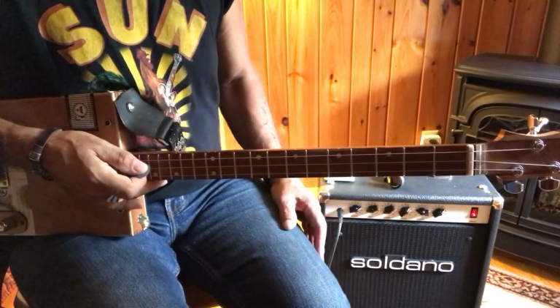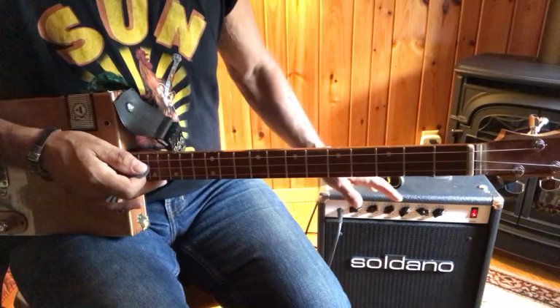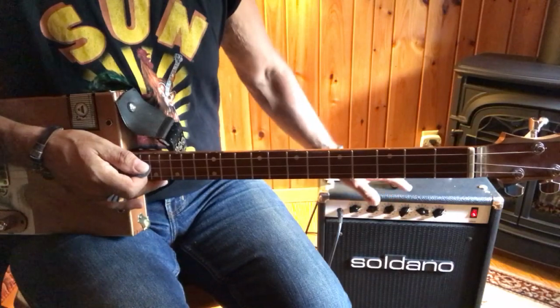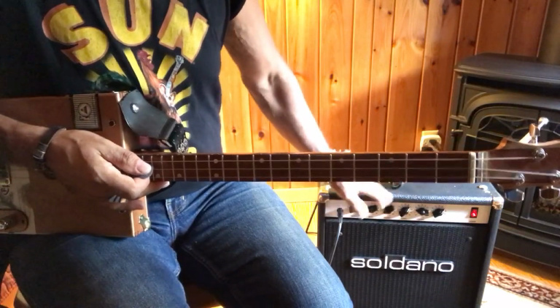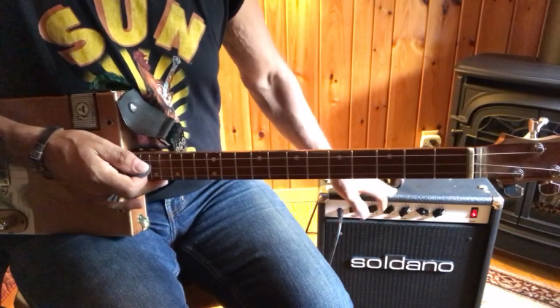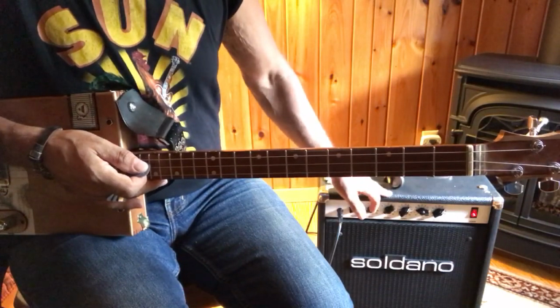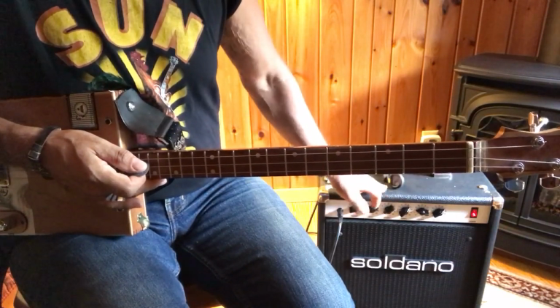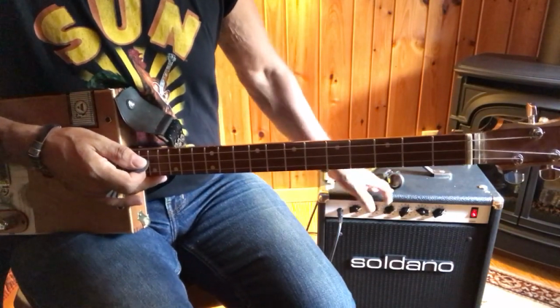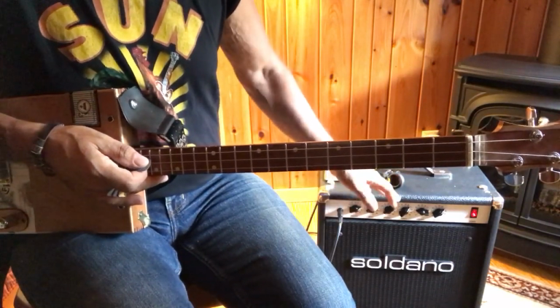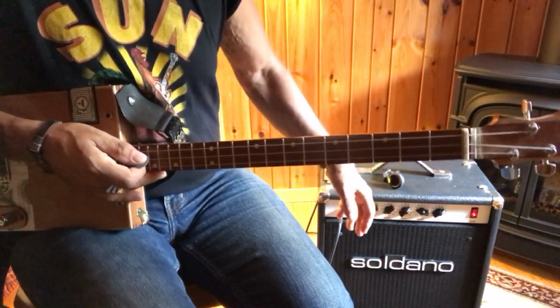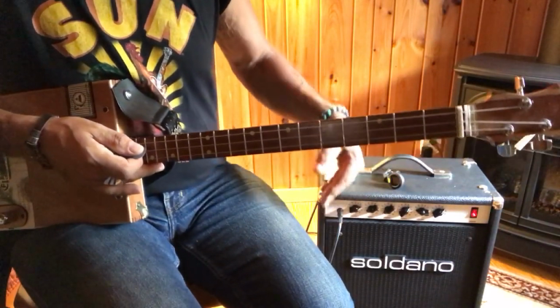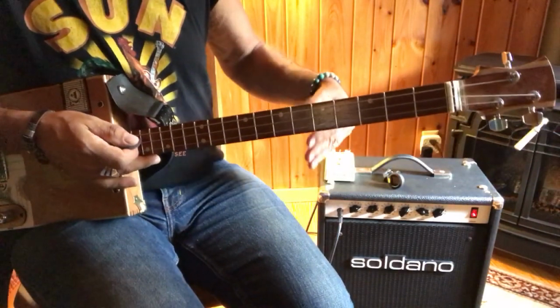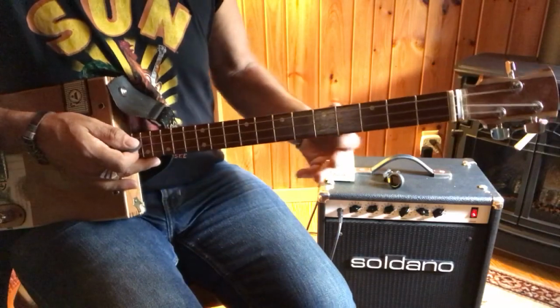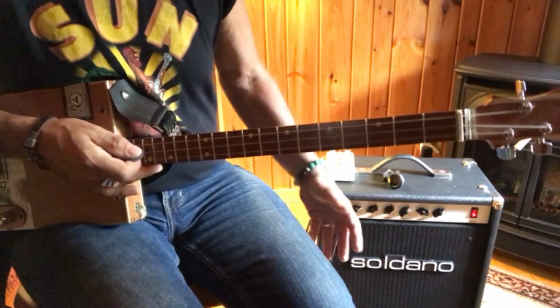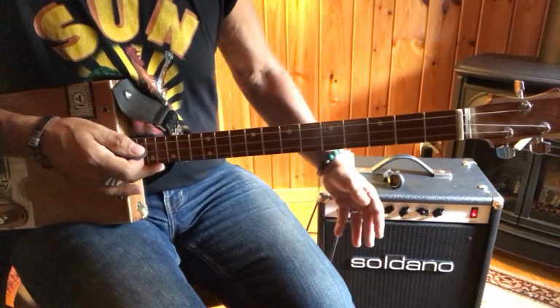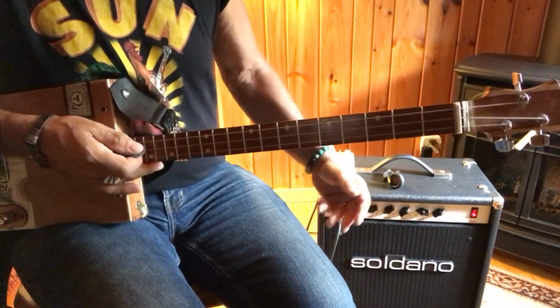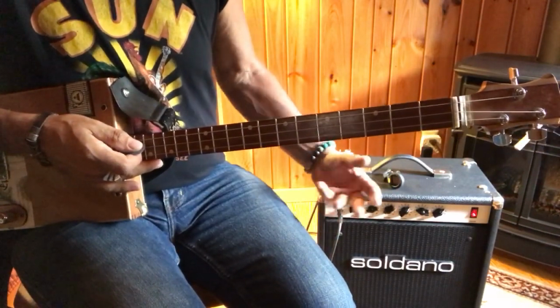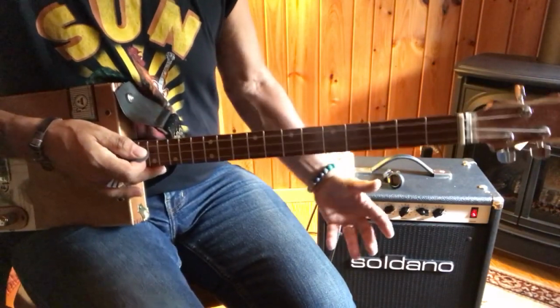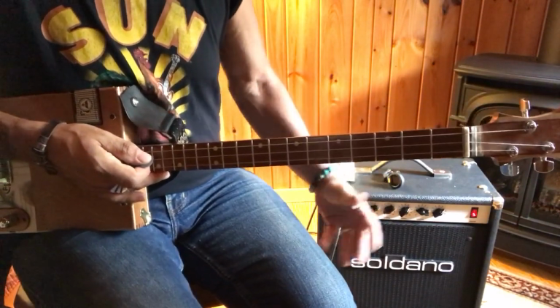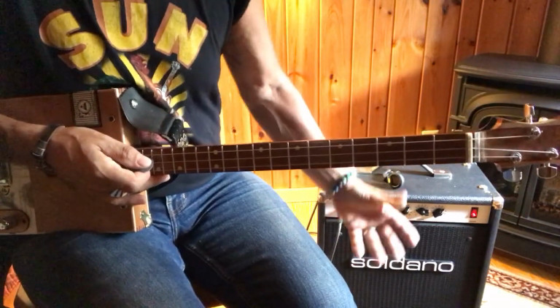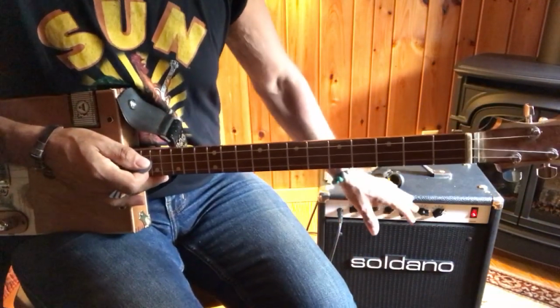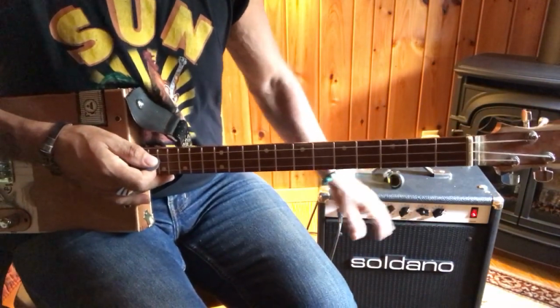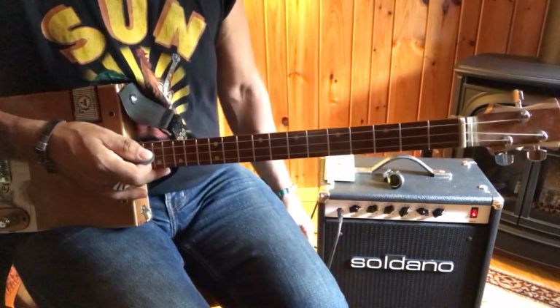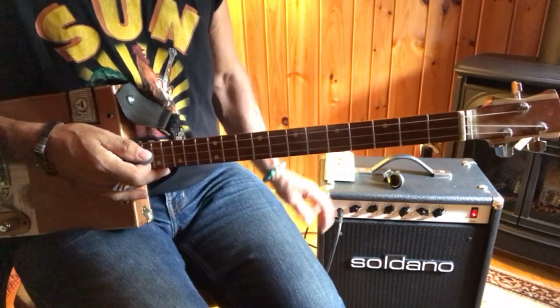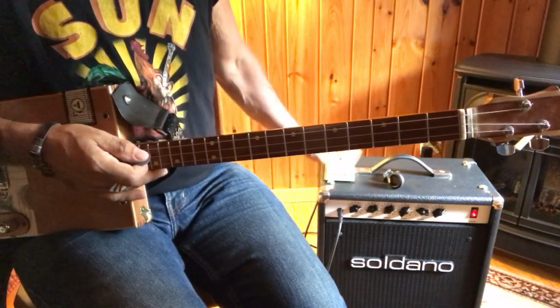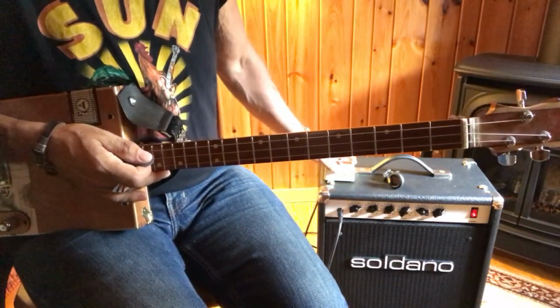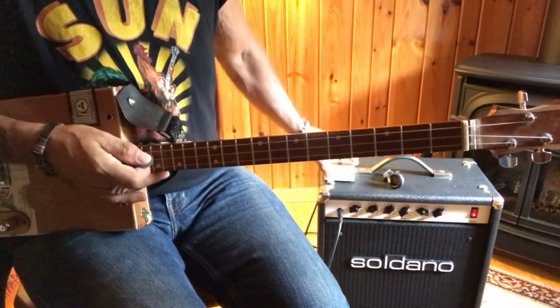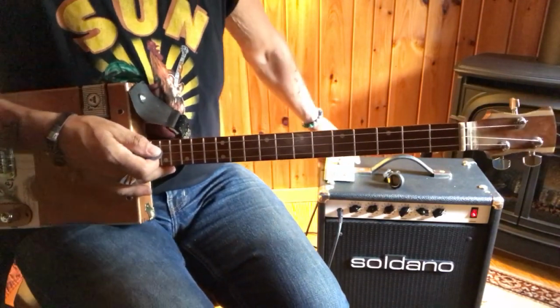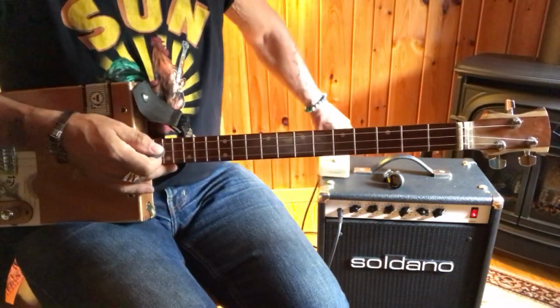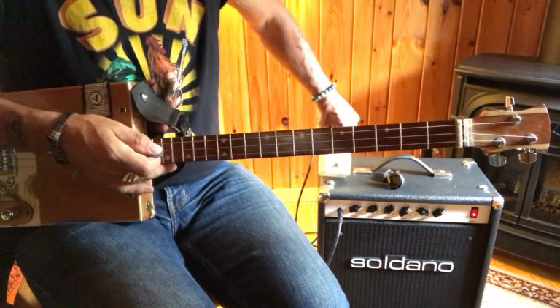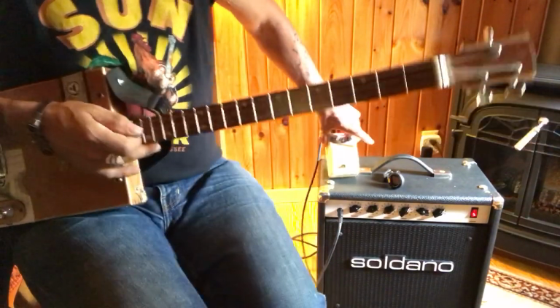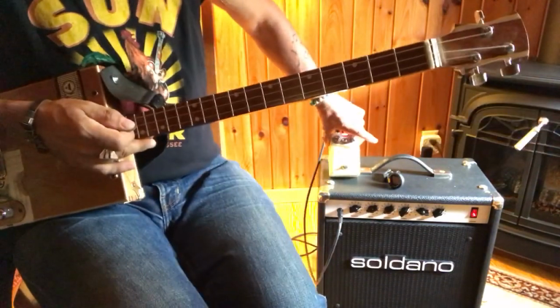All the effects you hear come out of this amplifier. It's not a modulating amp — it is all tube, so the drive you hear is from the valve action. I've got a little reverb pedal, that's just some reverb.